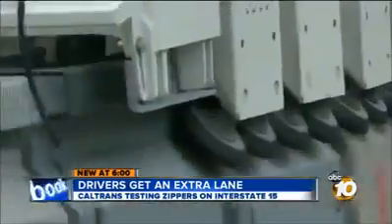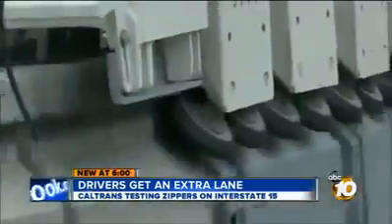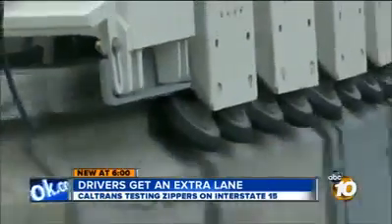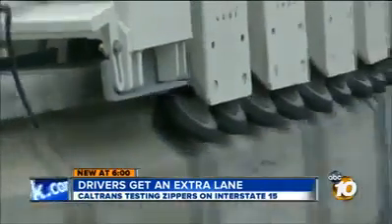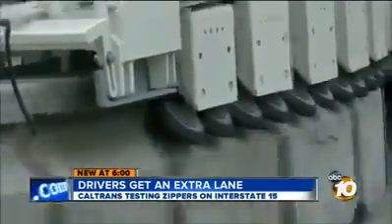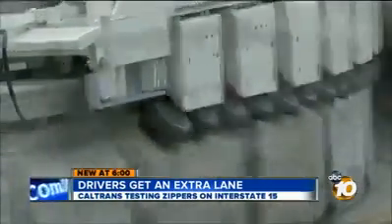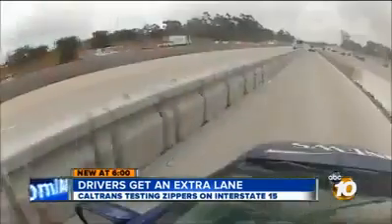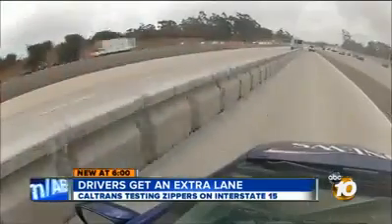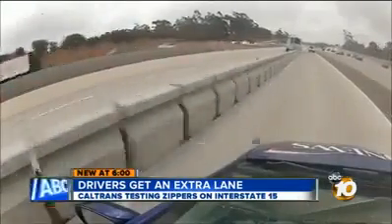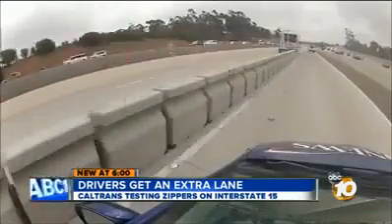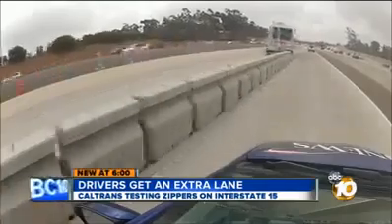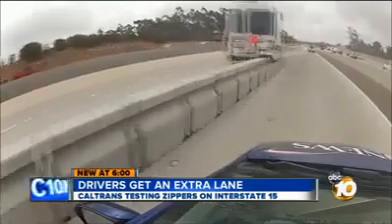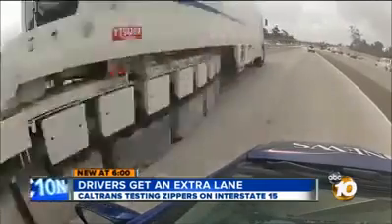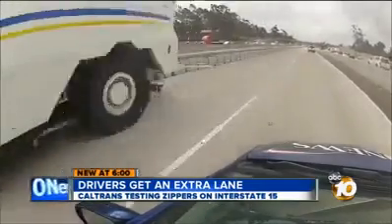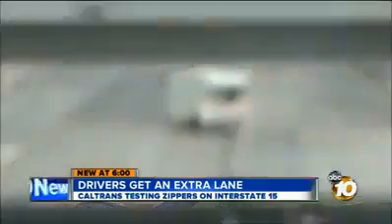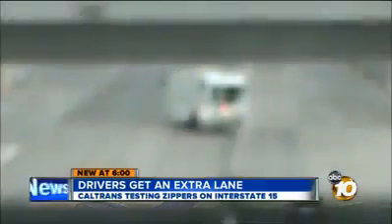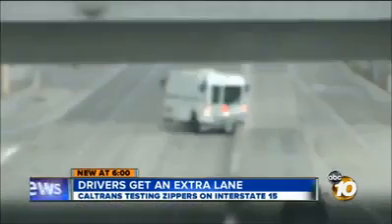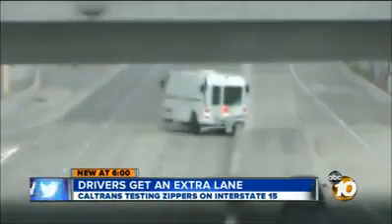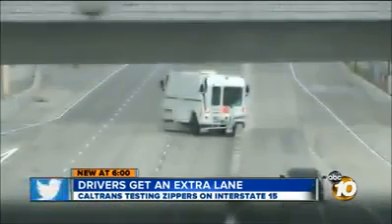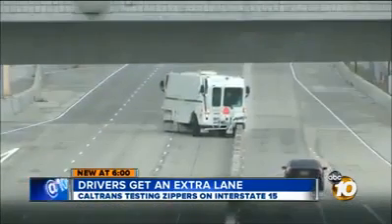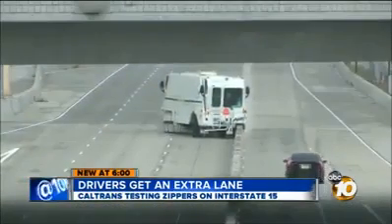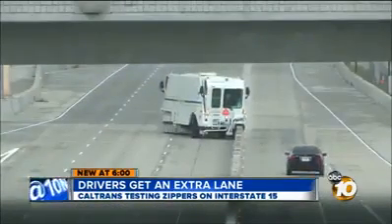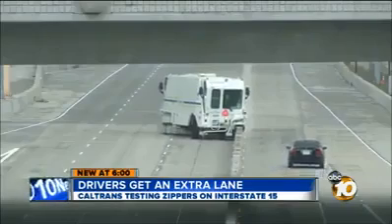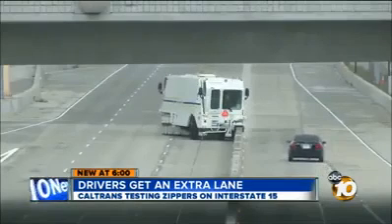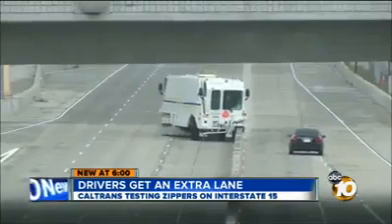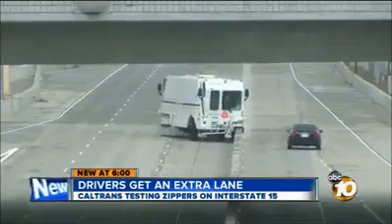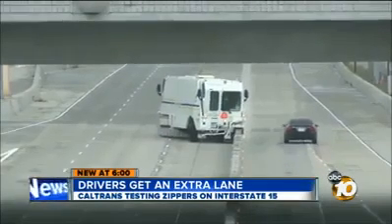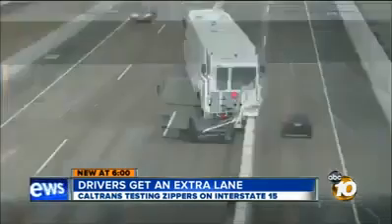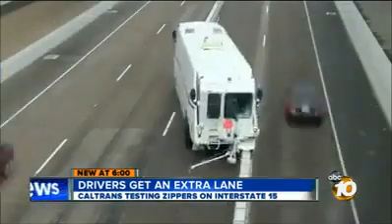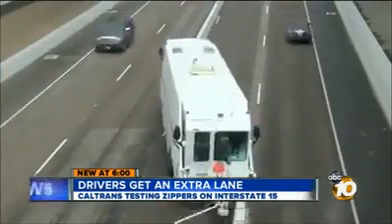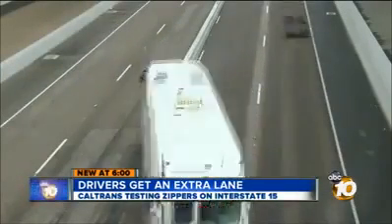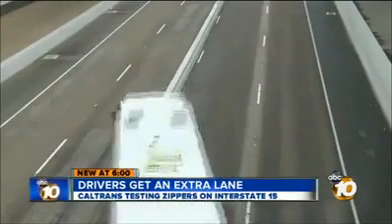It creeps along like a rolling centipede. If you blink while driving down the 15, you'll miss it. But if you slow down and focus, you'll see what Caltrans calls a barrier transfer machine. Normal people call it a zipper.